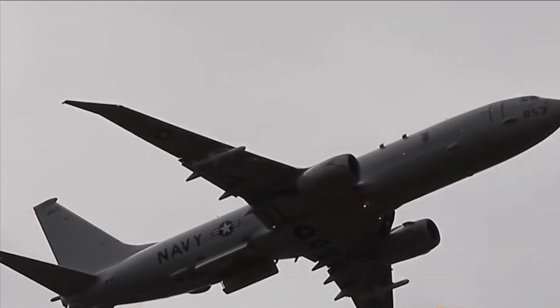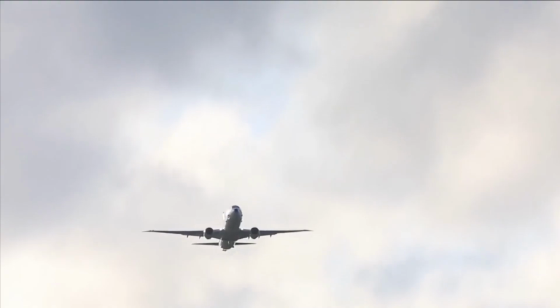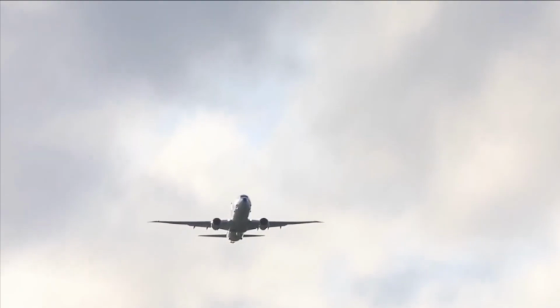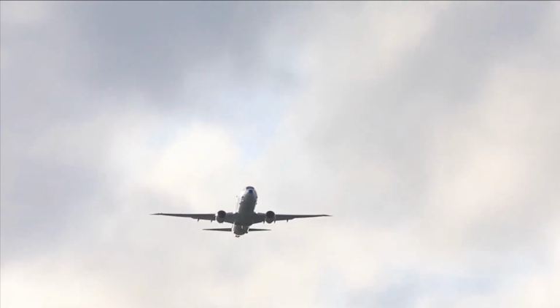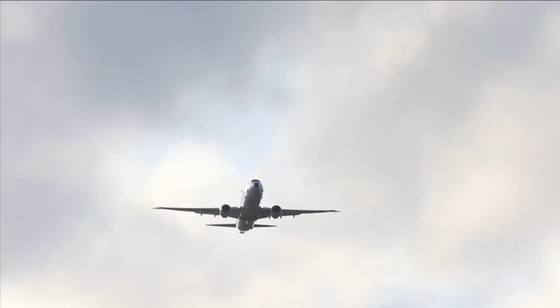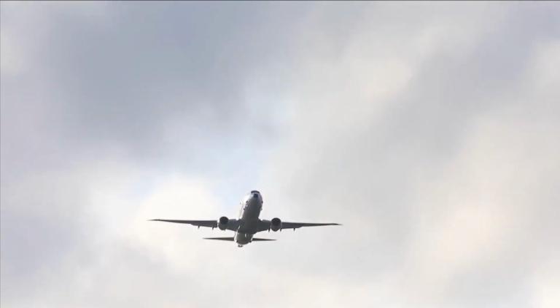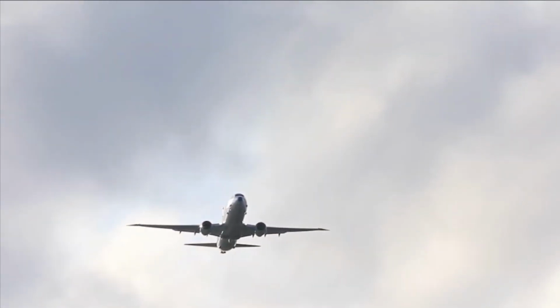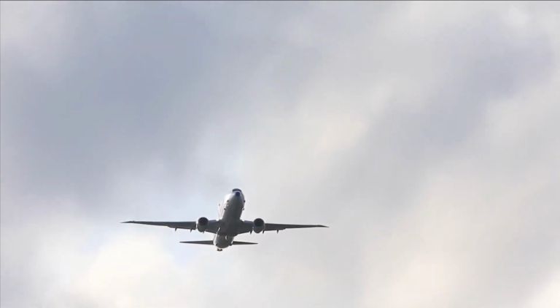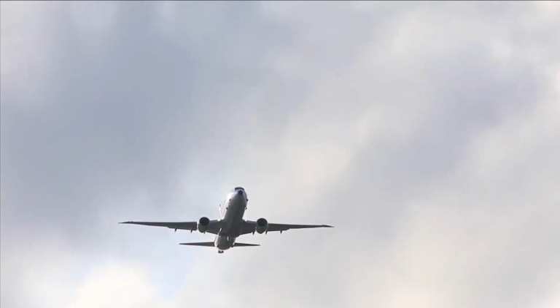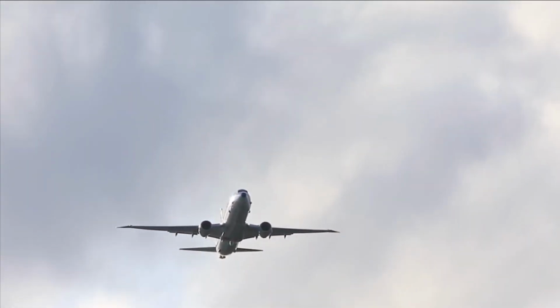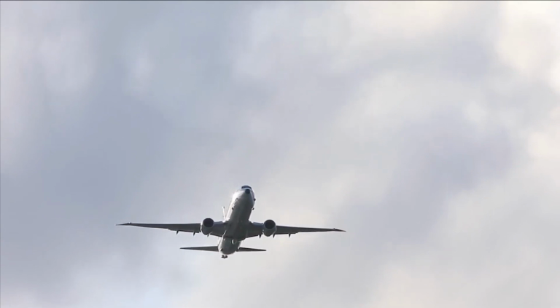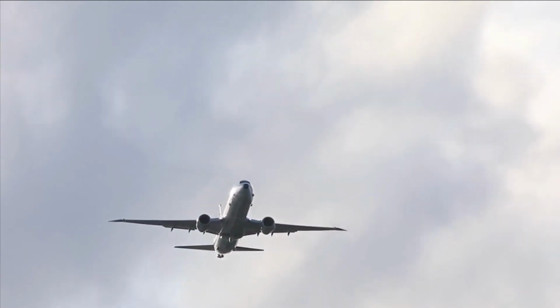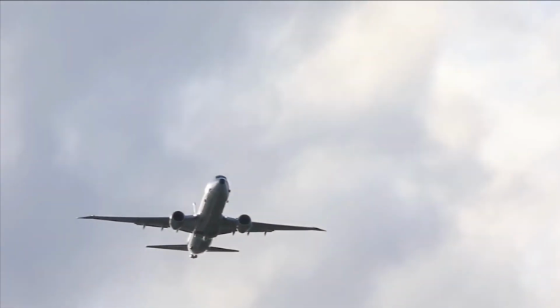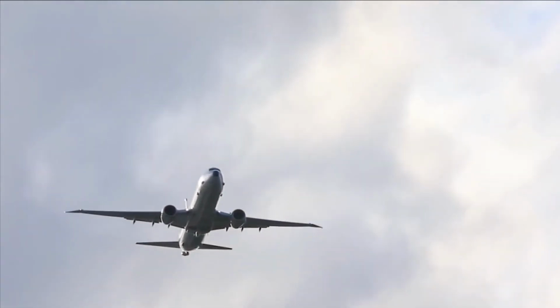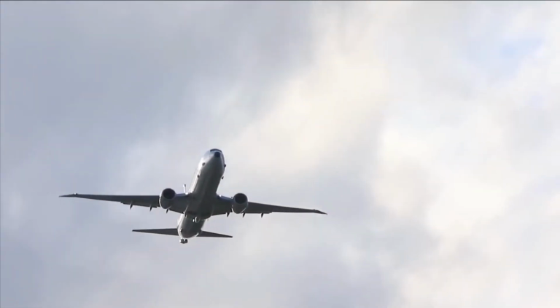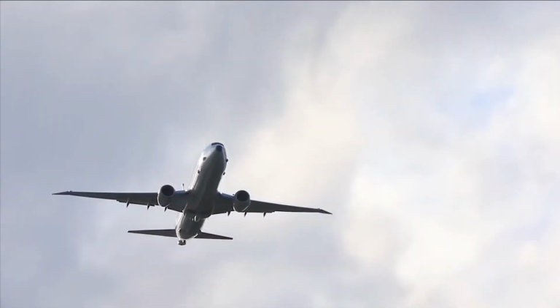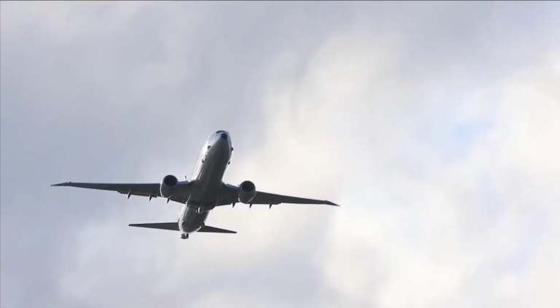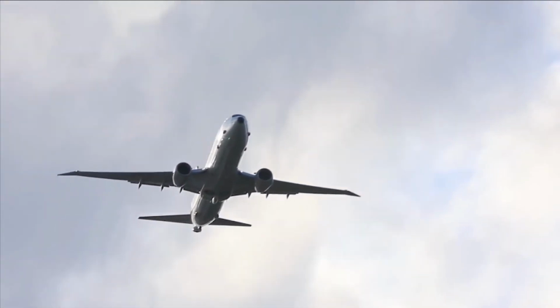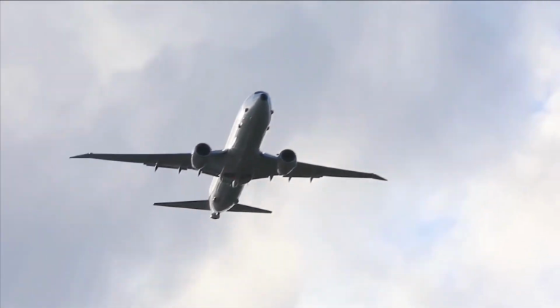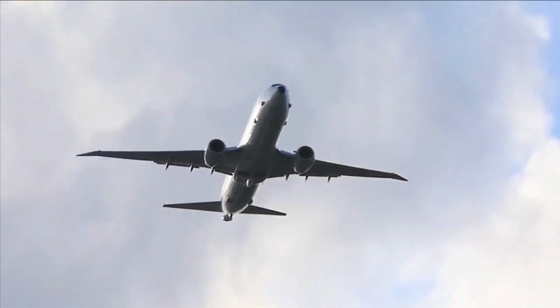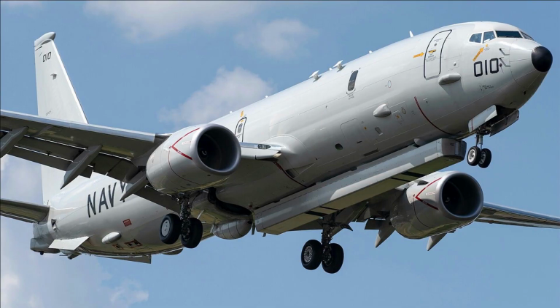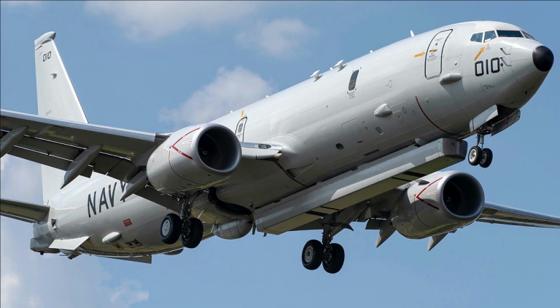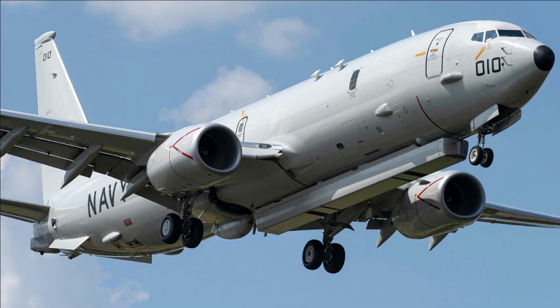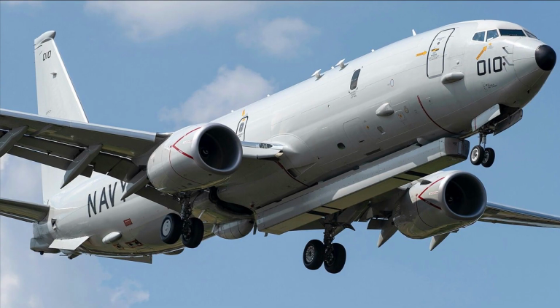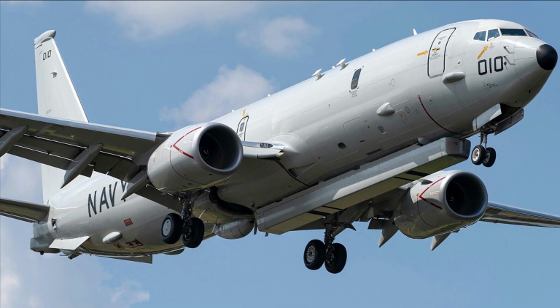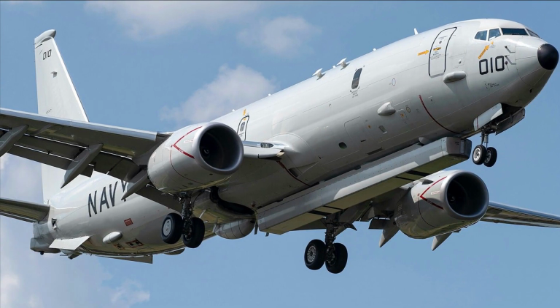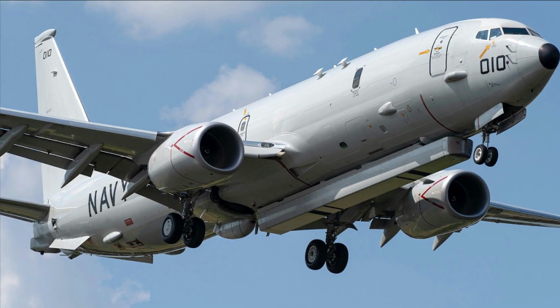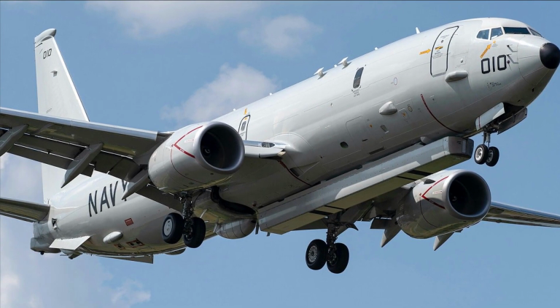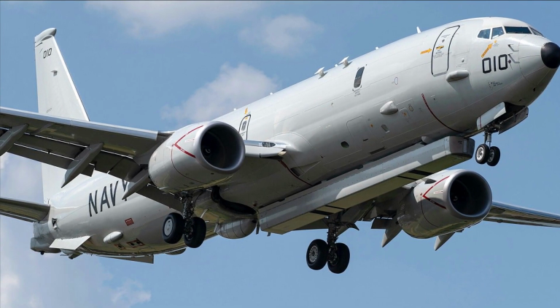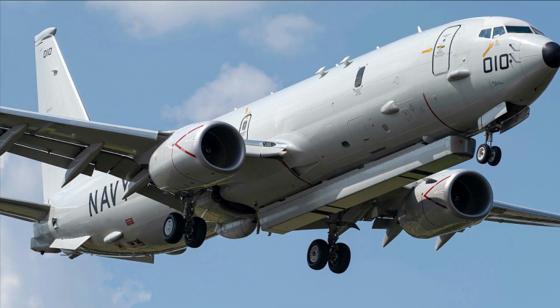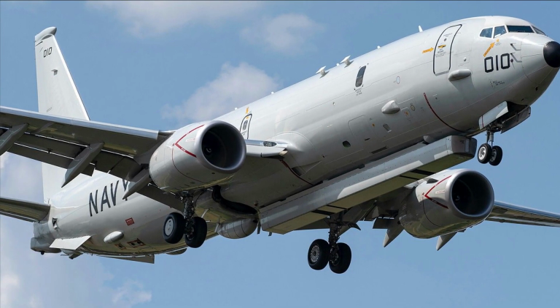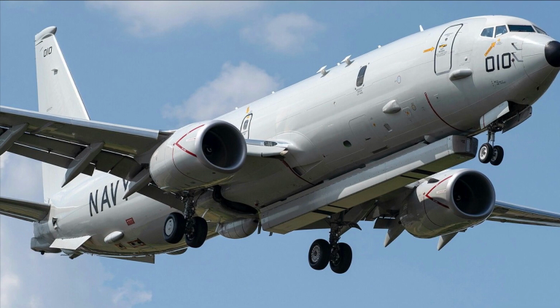The P-8 Poseidon typically has a crew of 9 to 11 members, including pilots, mission specialists, and sensor operators.